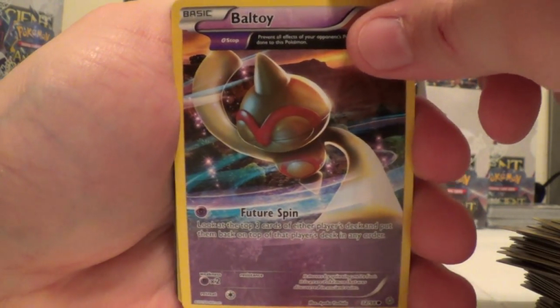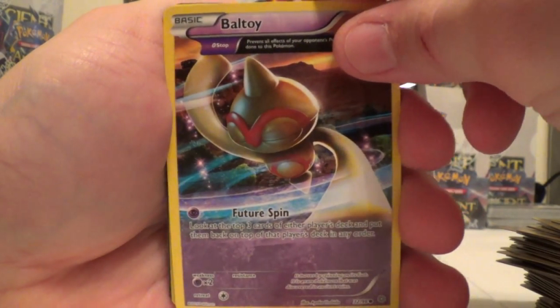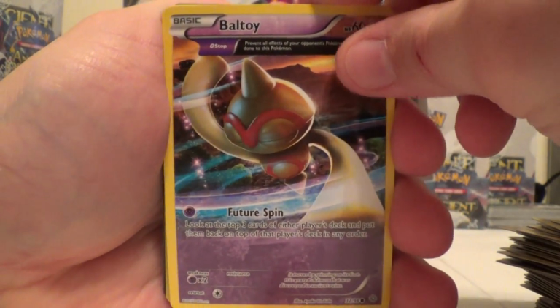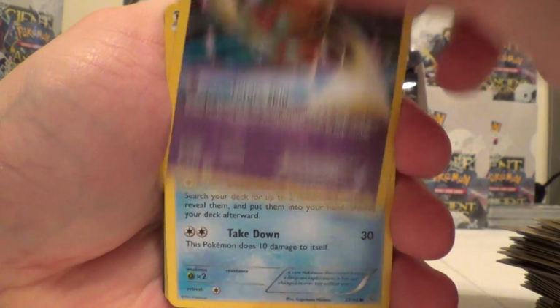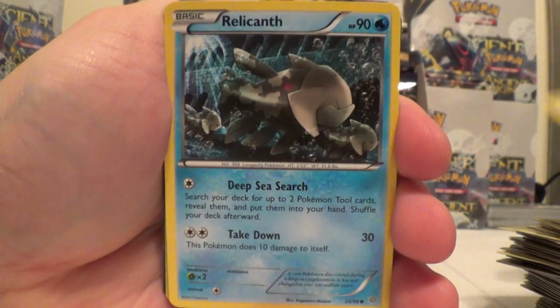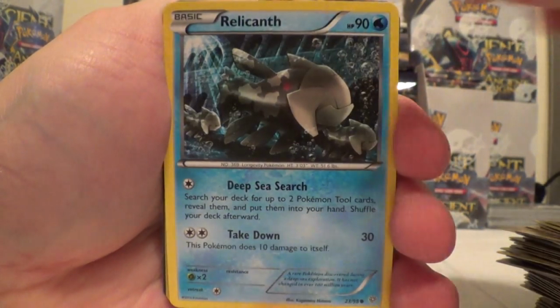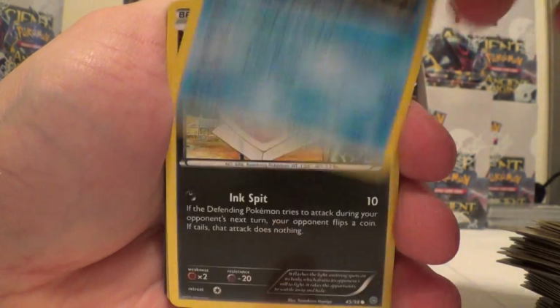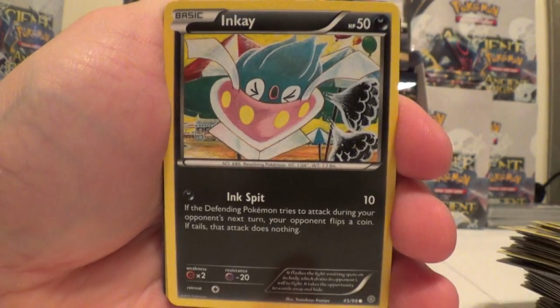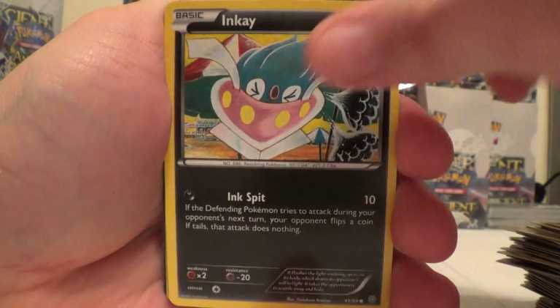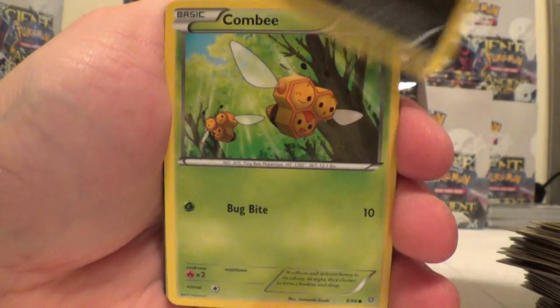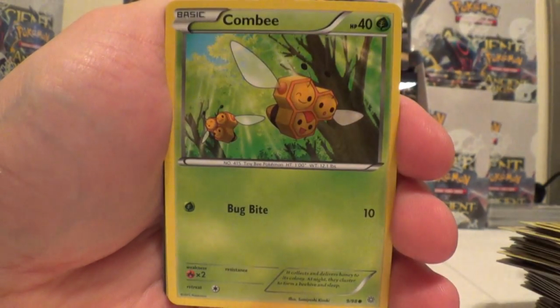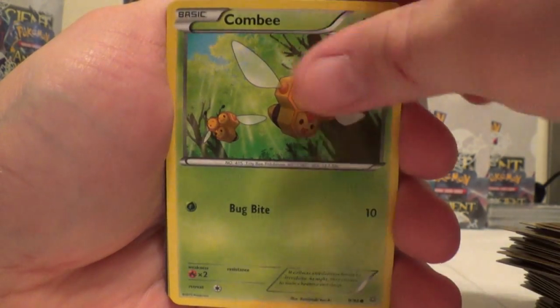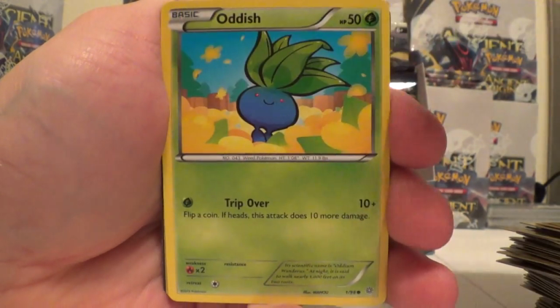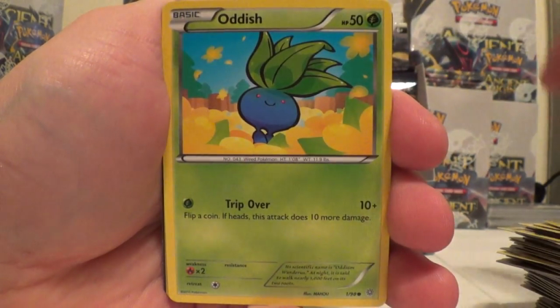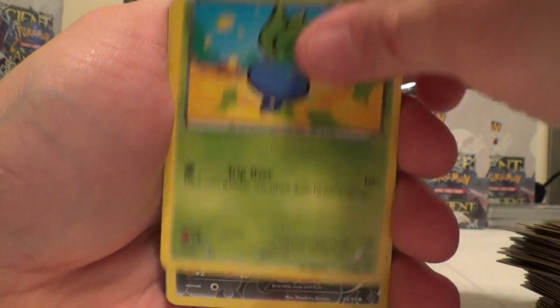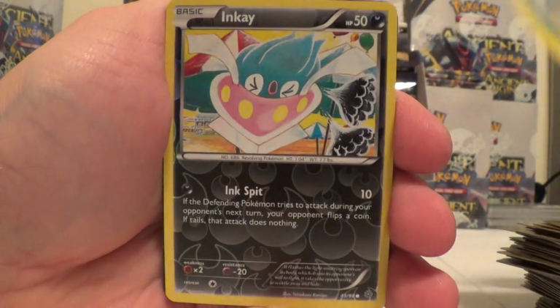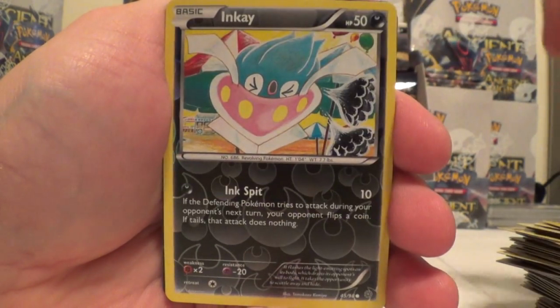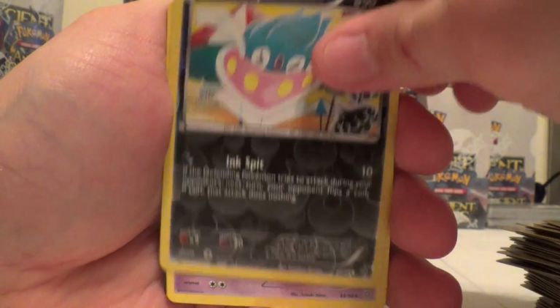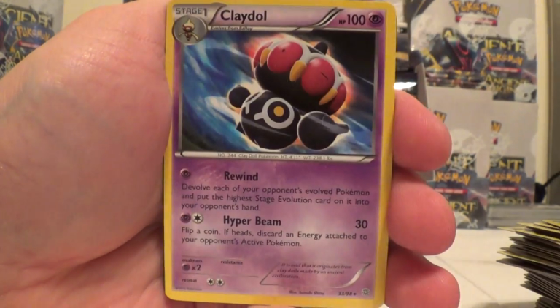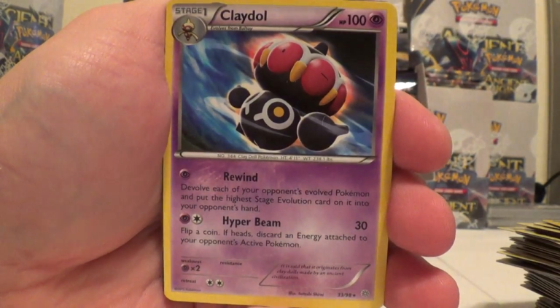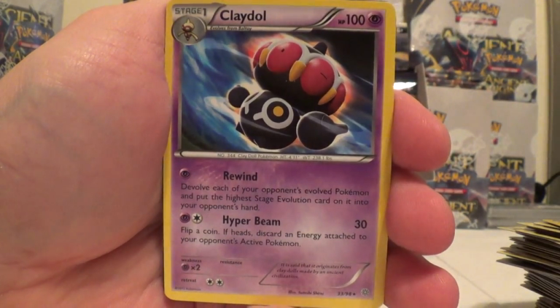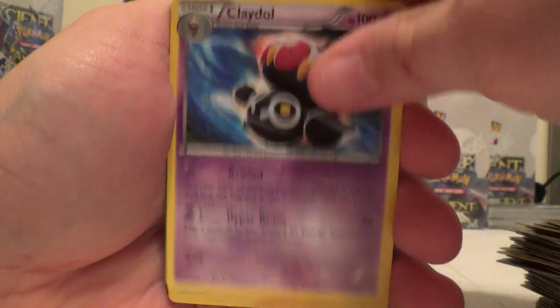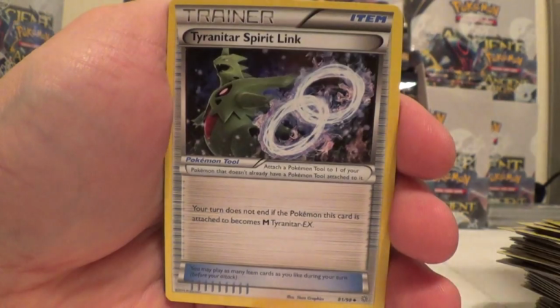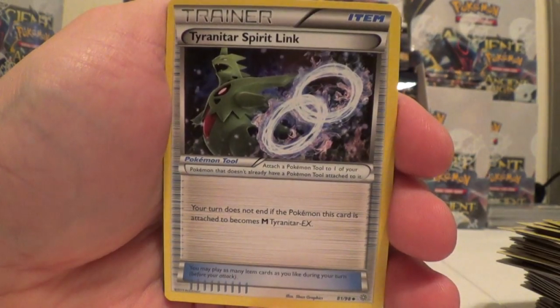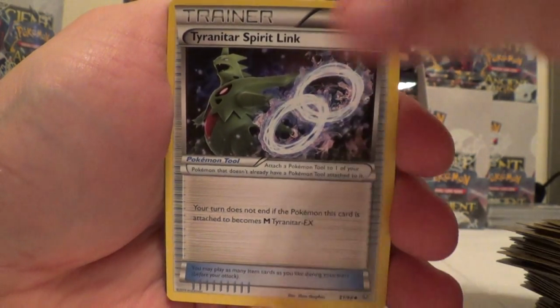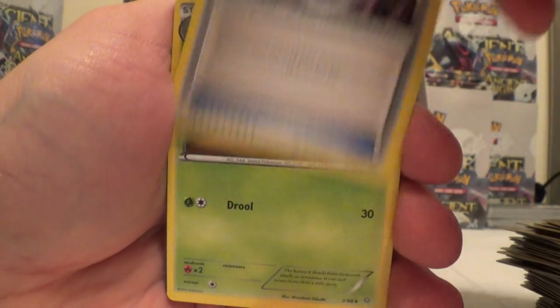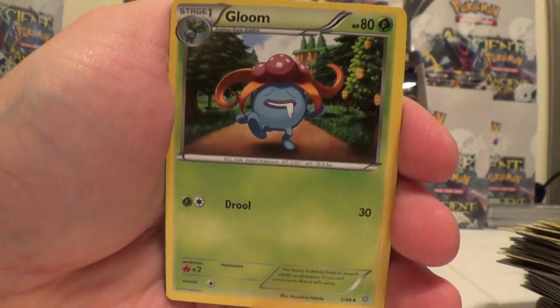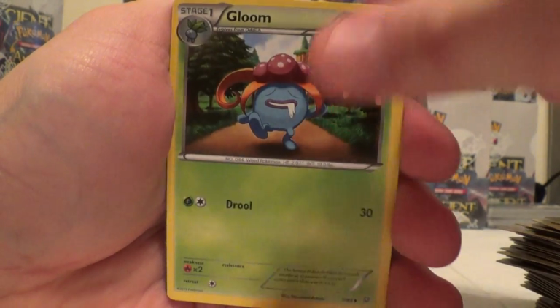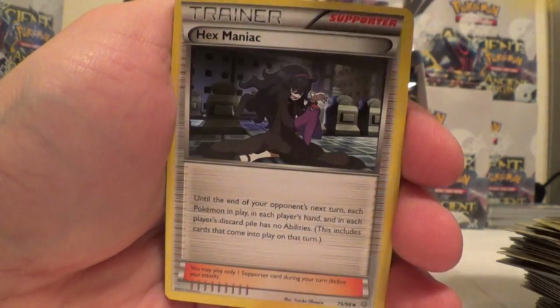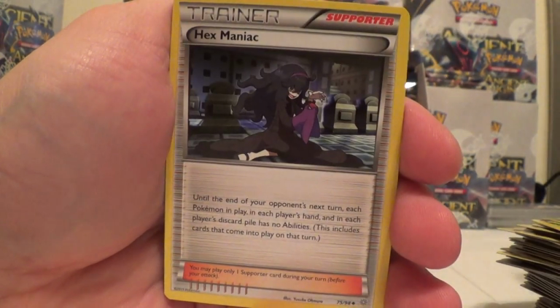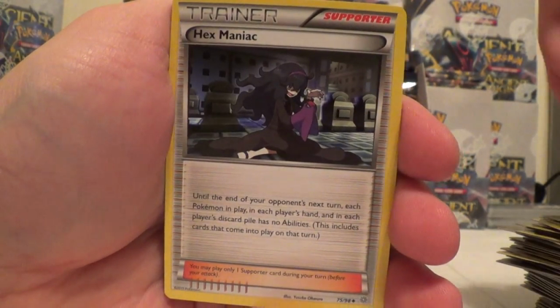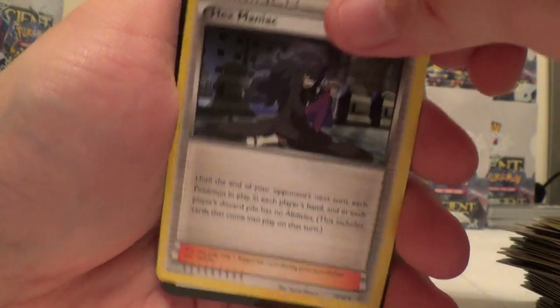We have Baltoy, Relicanth, Inkay, Kombi, Oddish, Reverse Inkay, and a Claydol. Tyranitar Spirit Link, Gloom, and Hexmaniac.